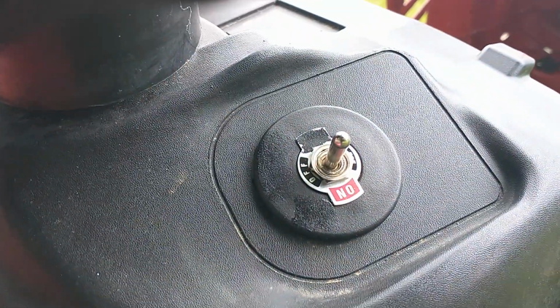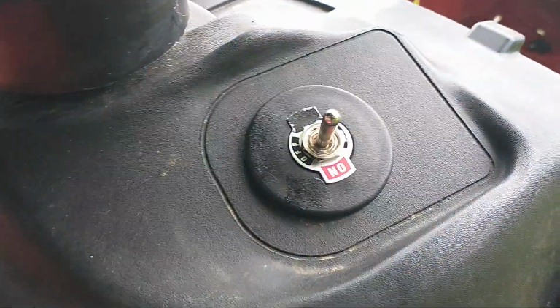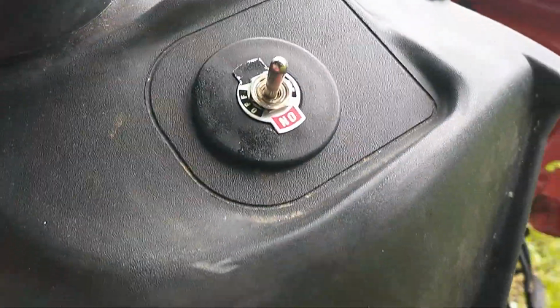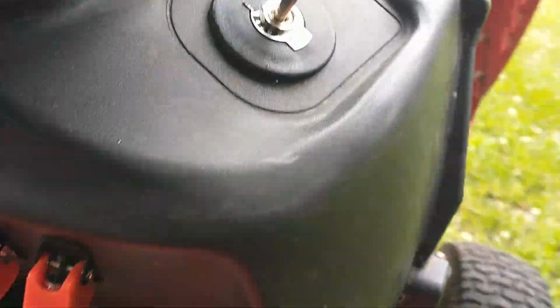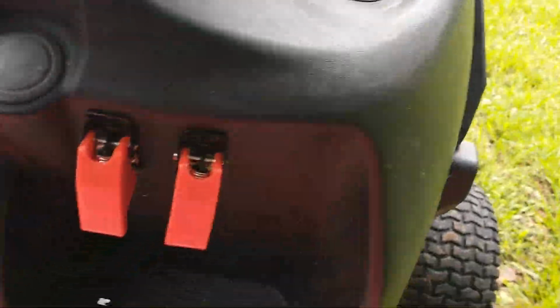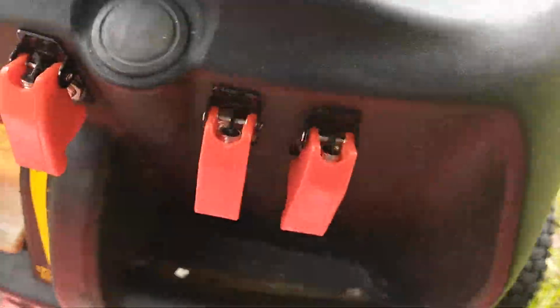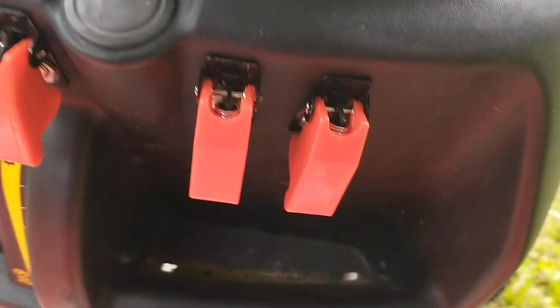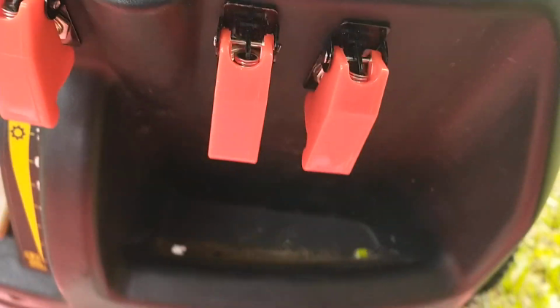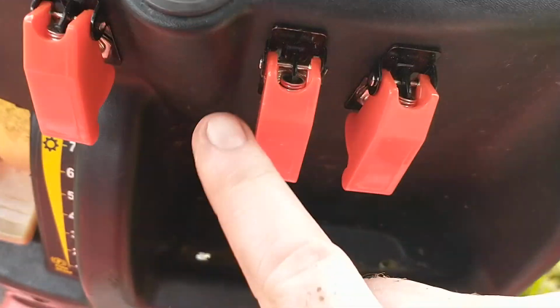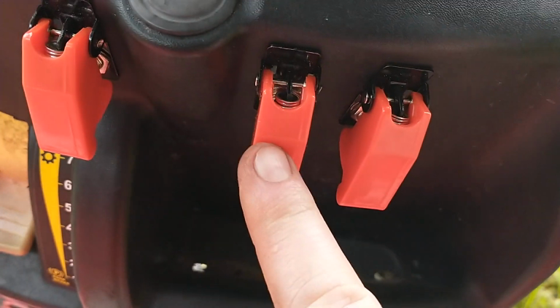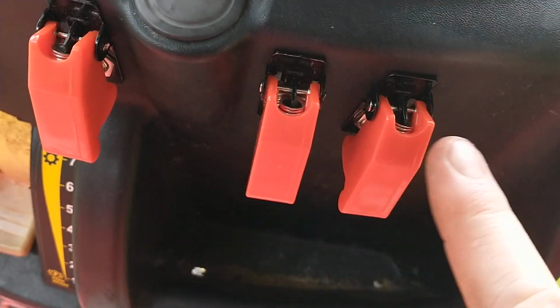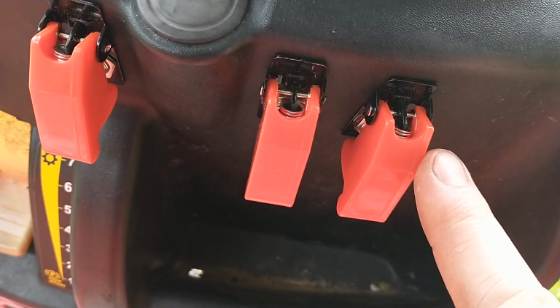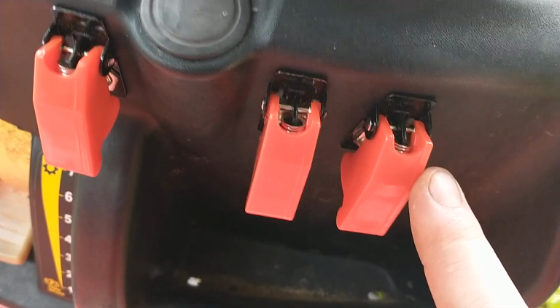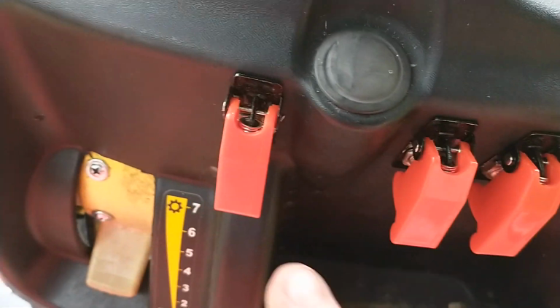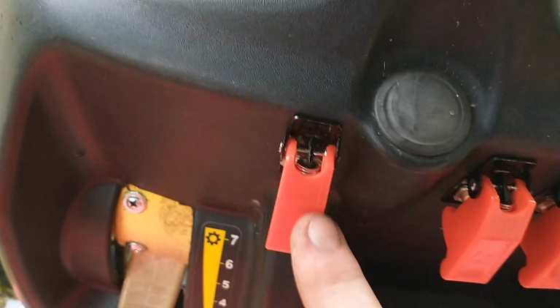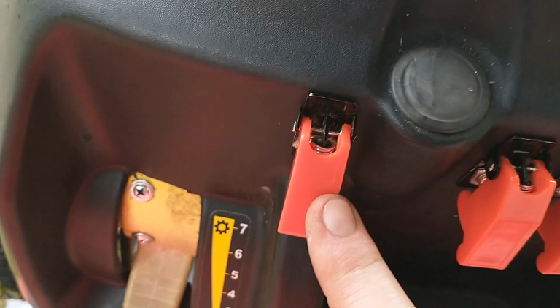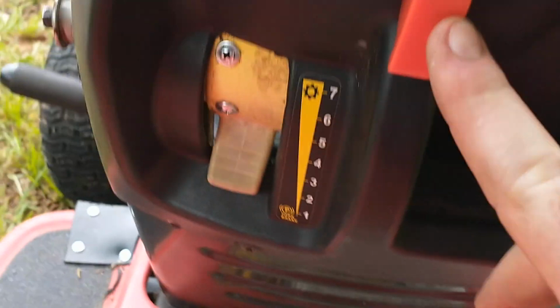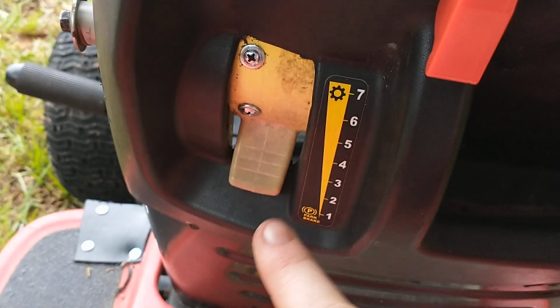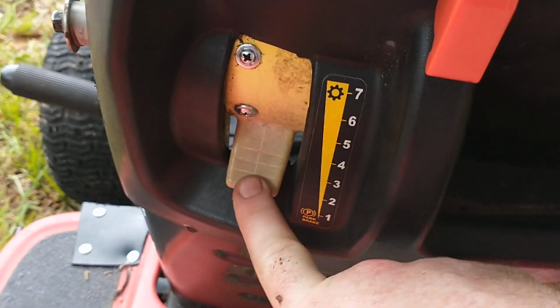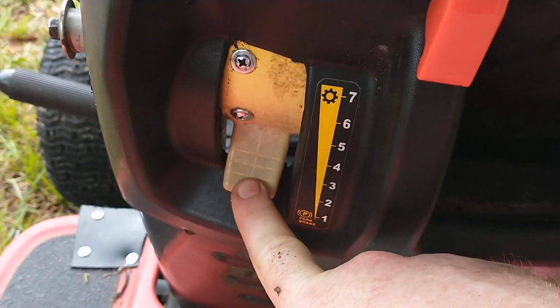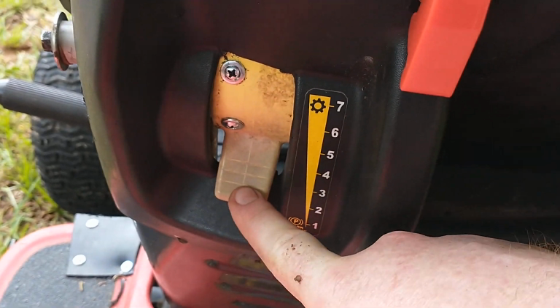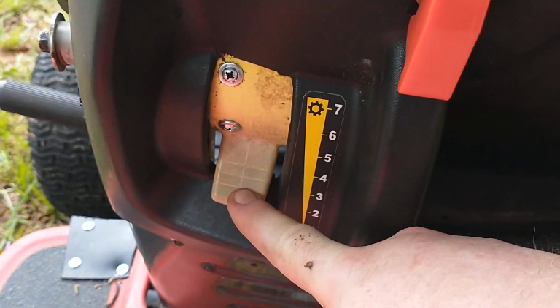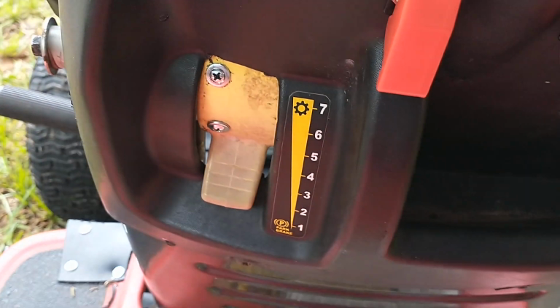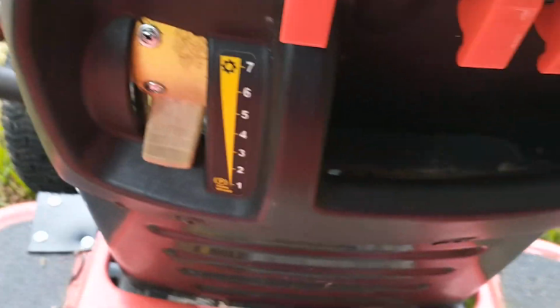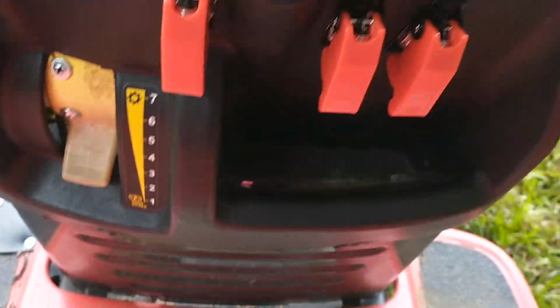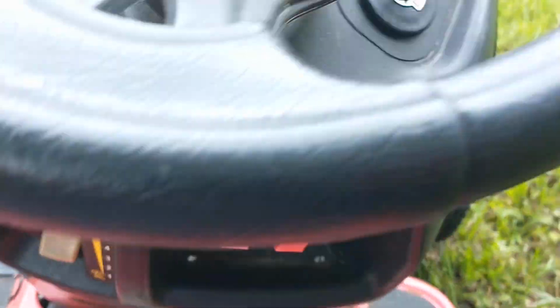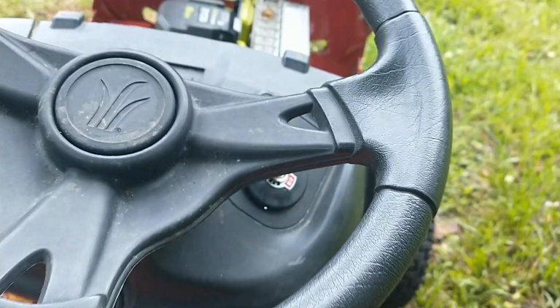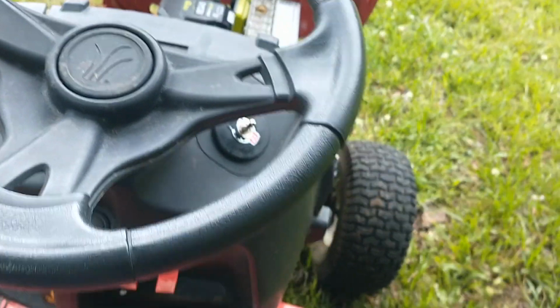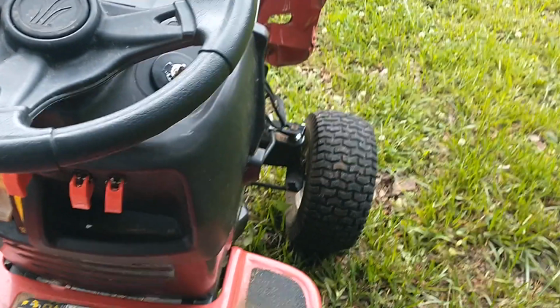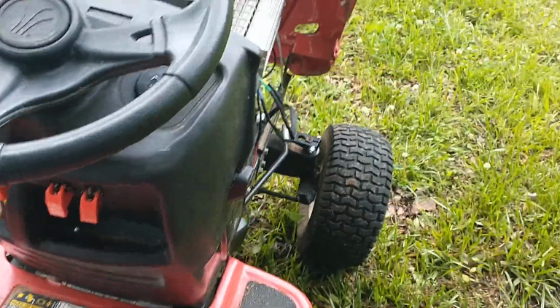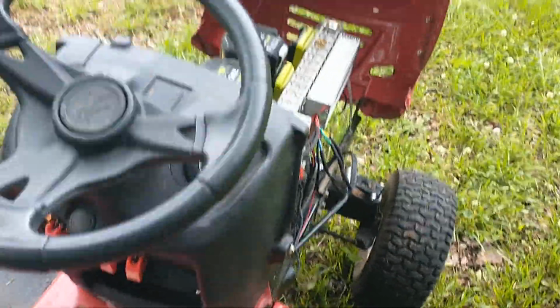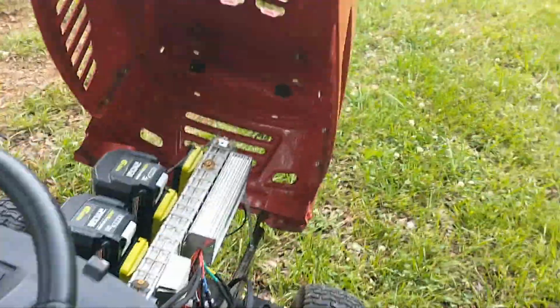Over here are my controls: I've got a master on/off switch that turns the whole system on, left blade, right blade, 12-volt electrical power, and my variable speed drive. Let's hop on — I'm going to start everything up and we'll take it for a spin.